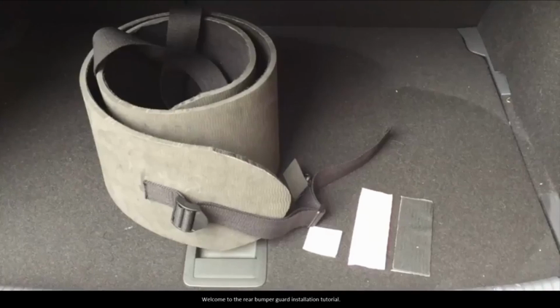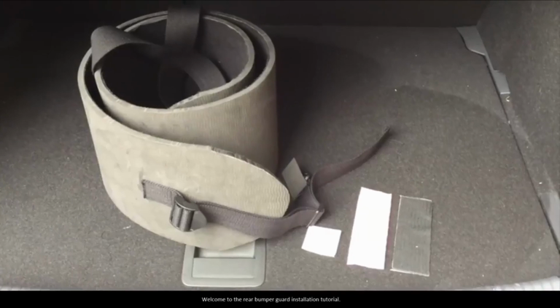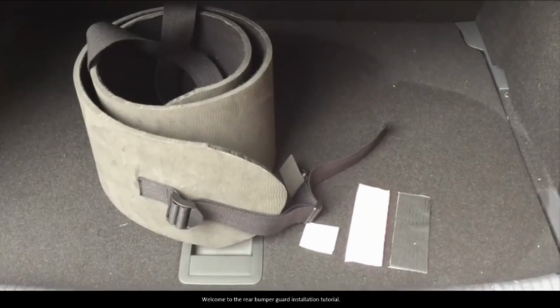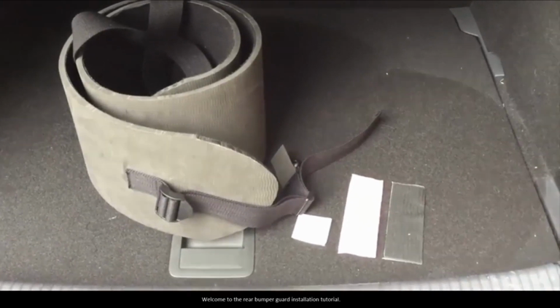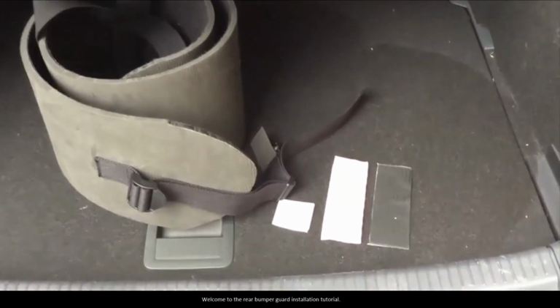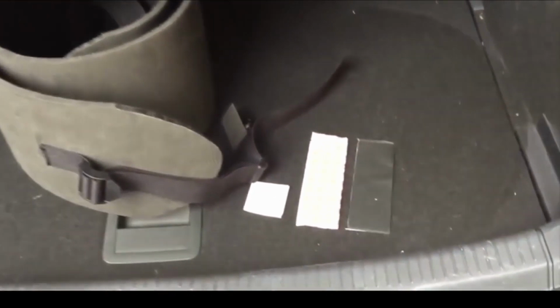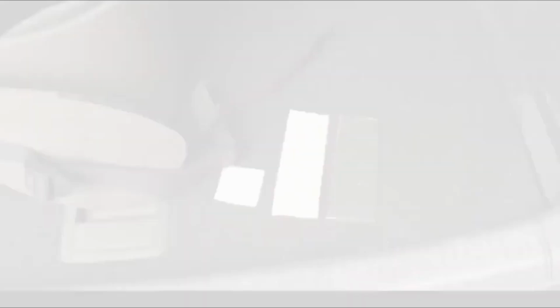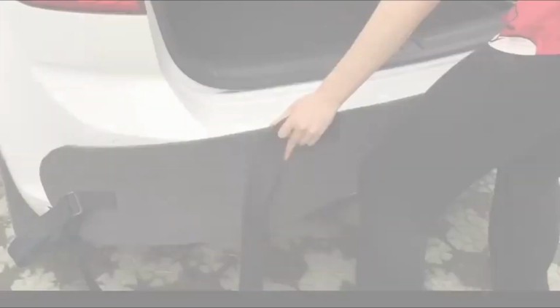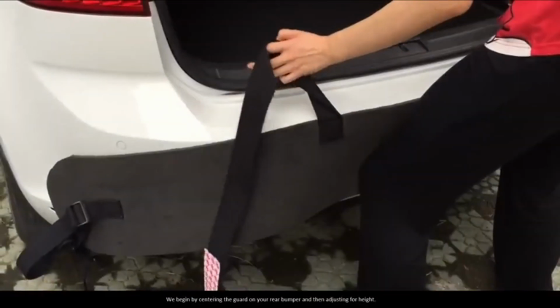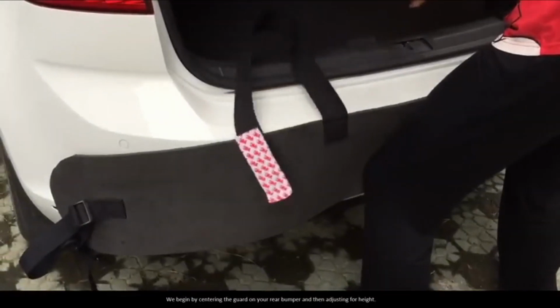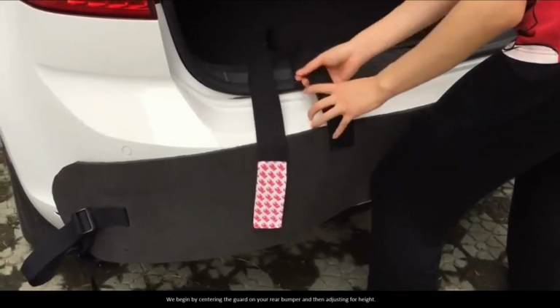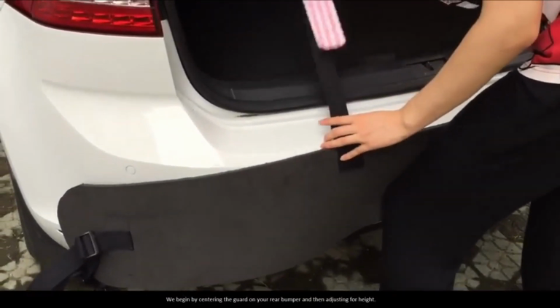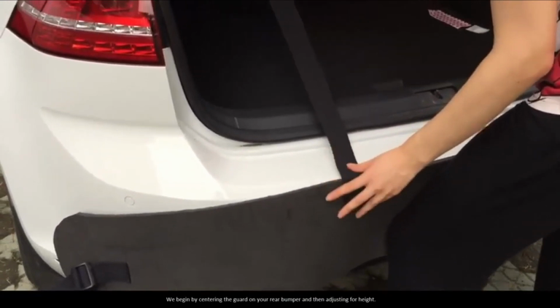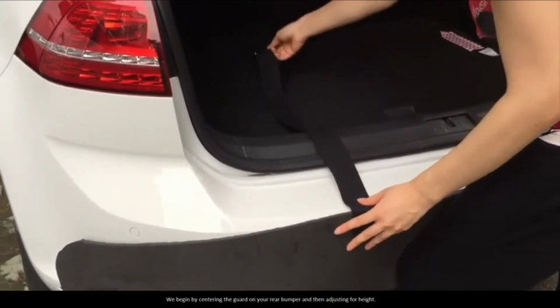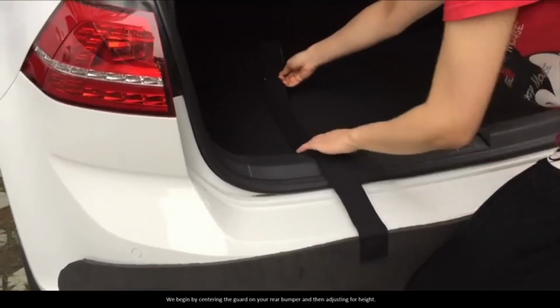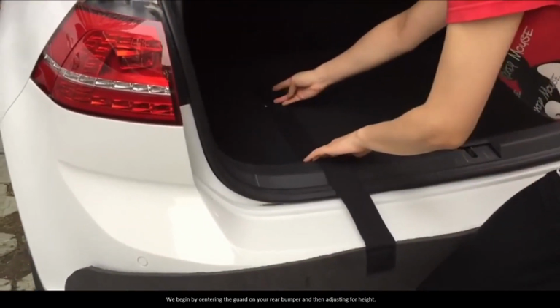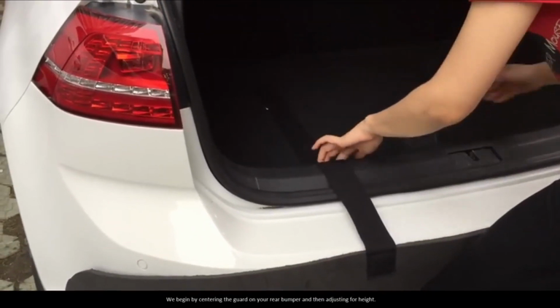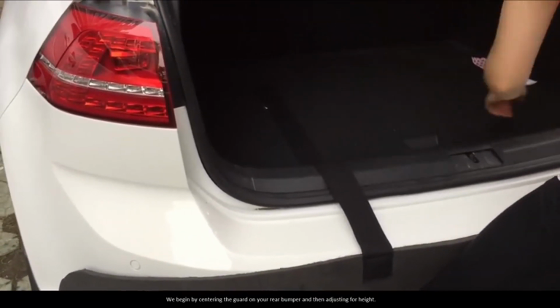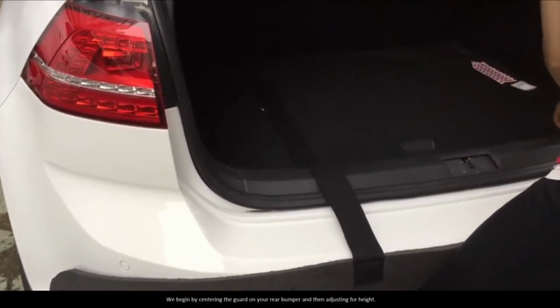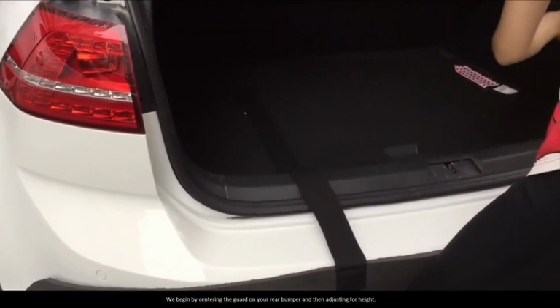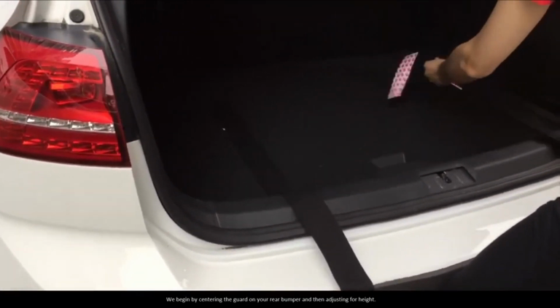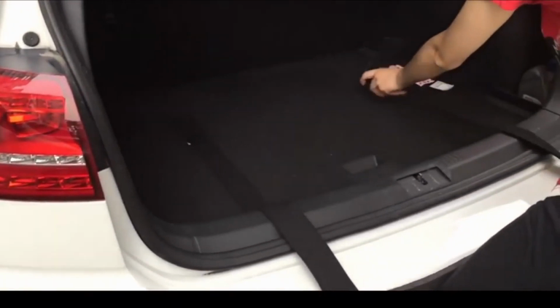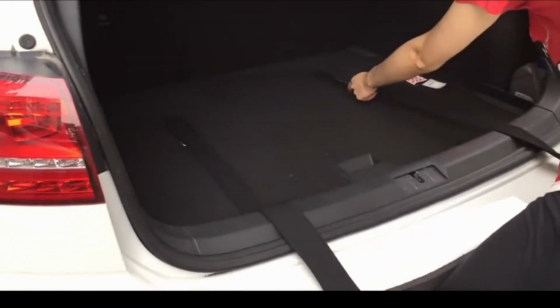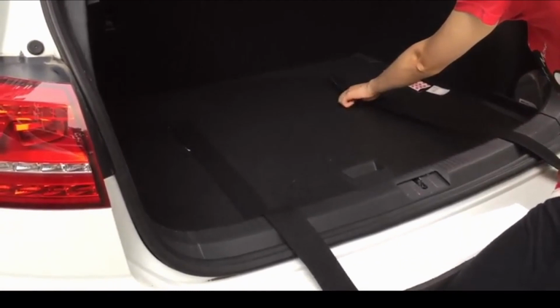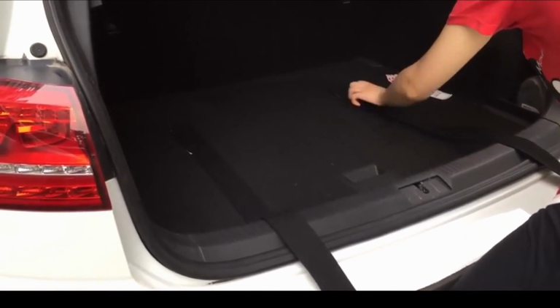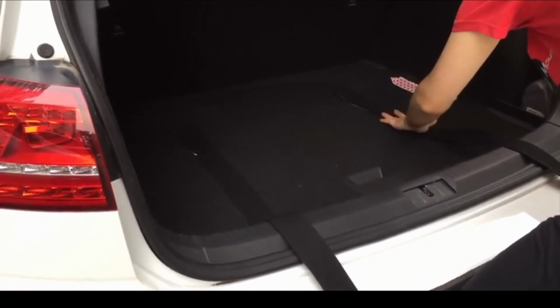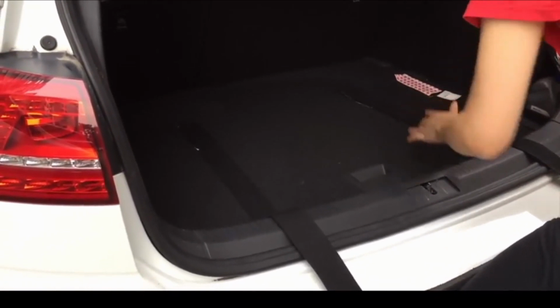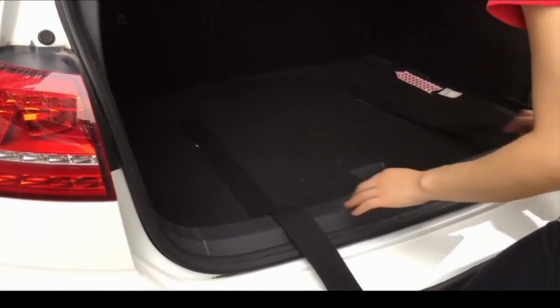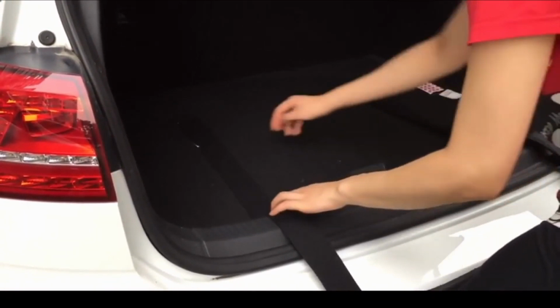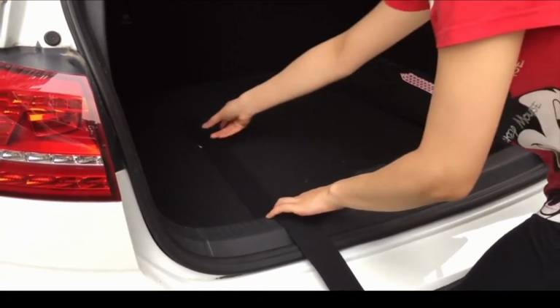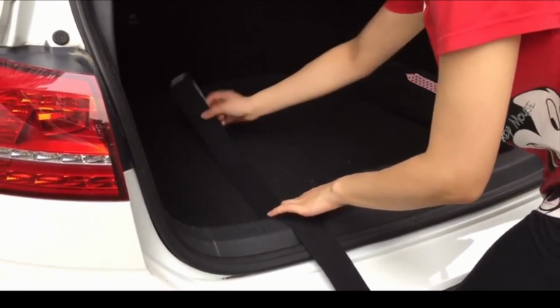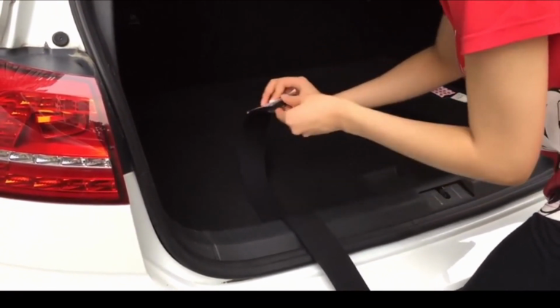Hello guys, this is Automotives. In this video we are going to talk about the 3 best bumper guards to protect your car. Please refer to the link in the description below for more information and updated prices on the products mentioned in this list. So let's begin.